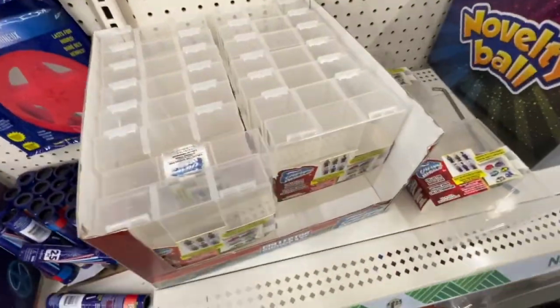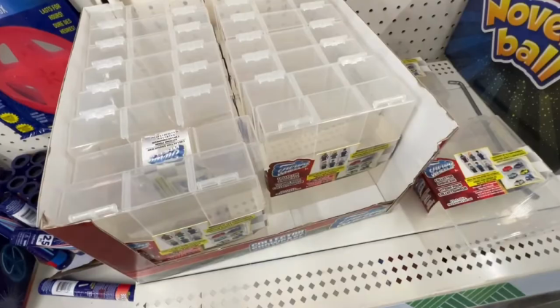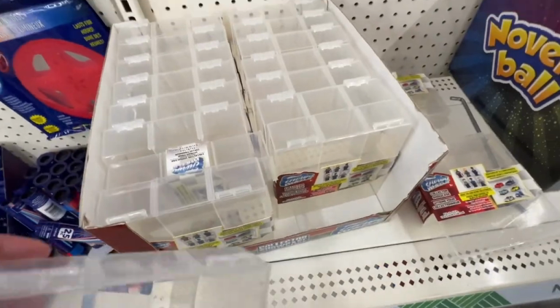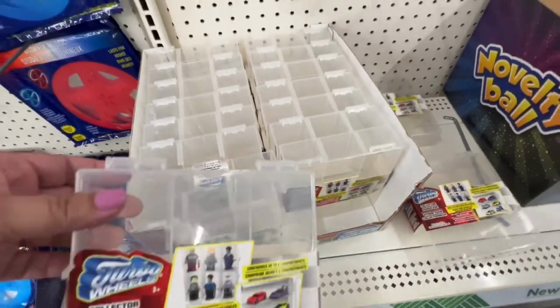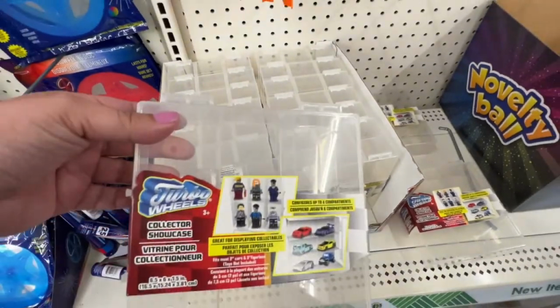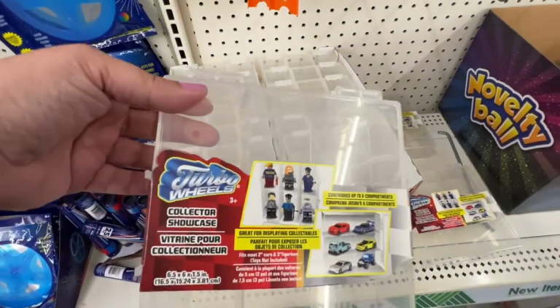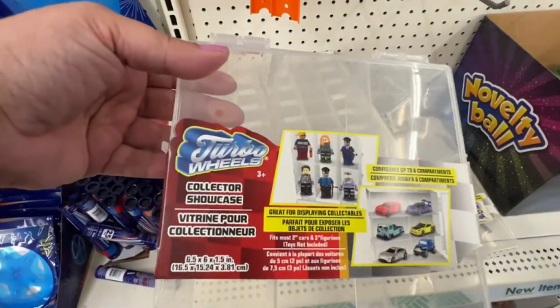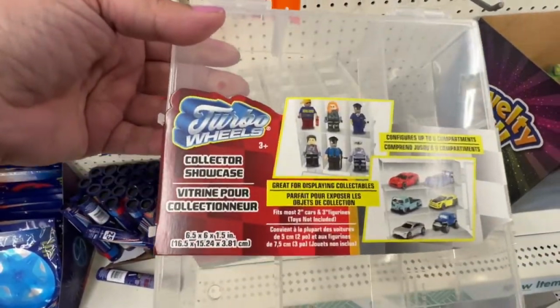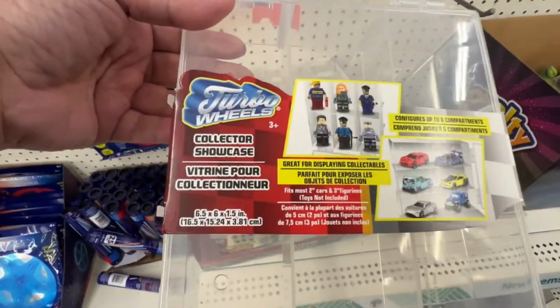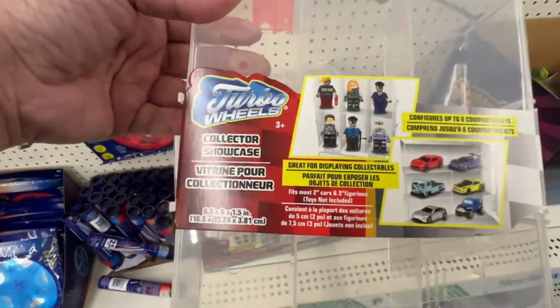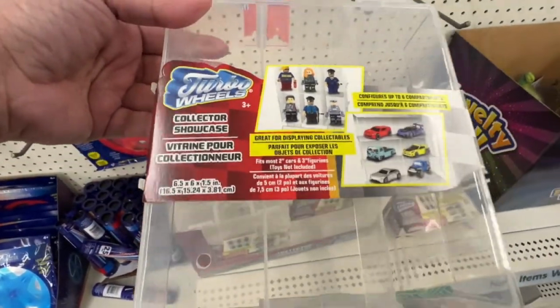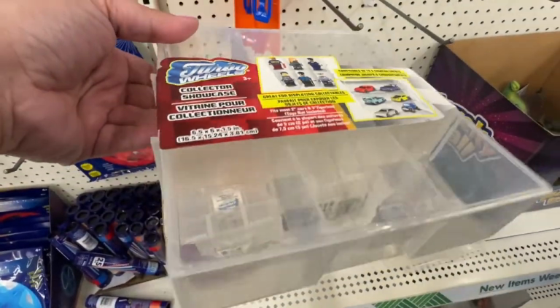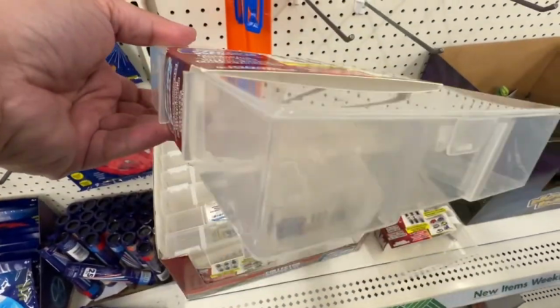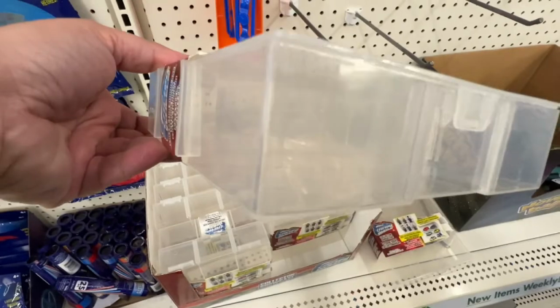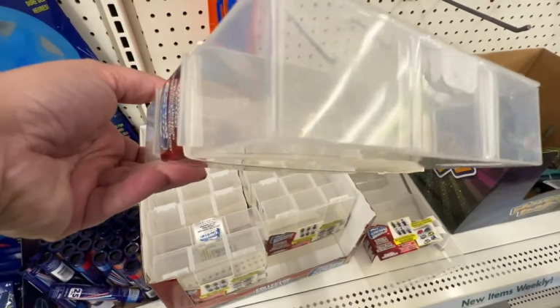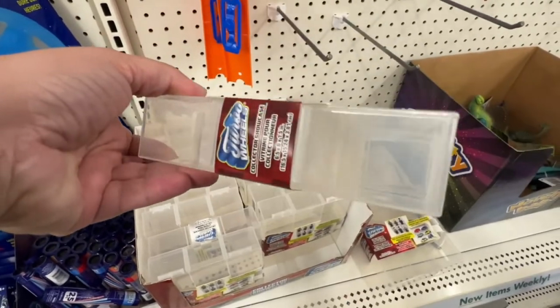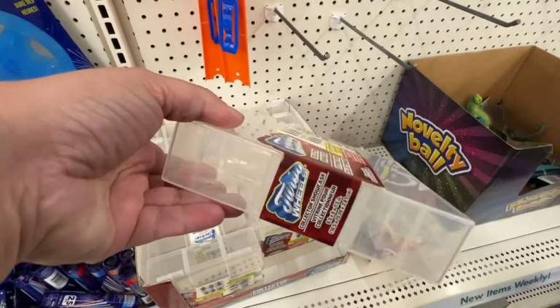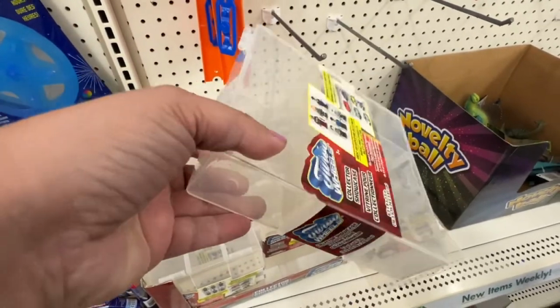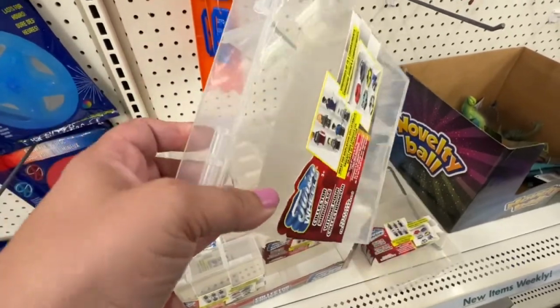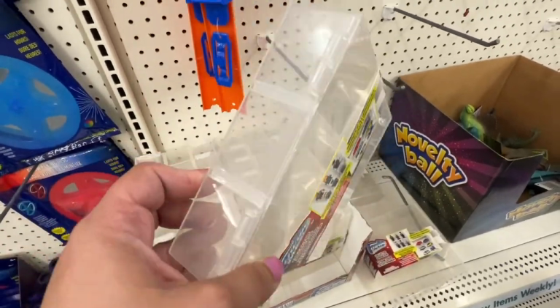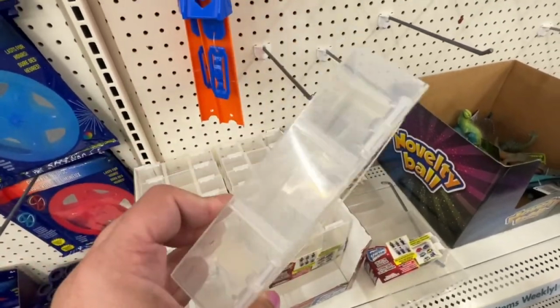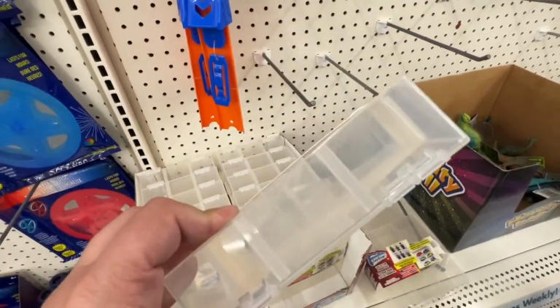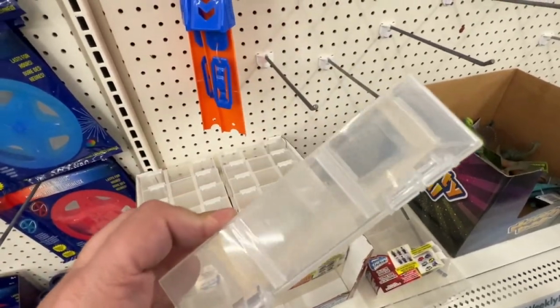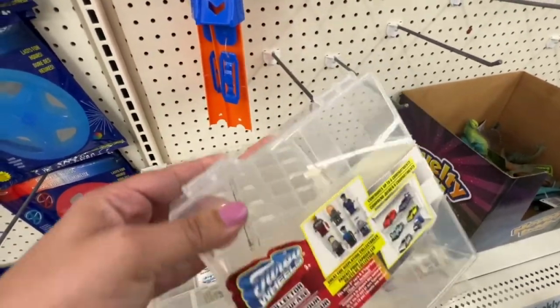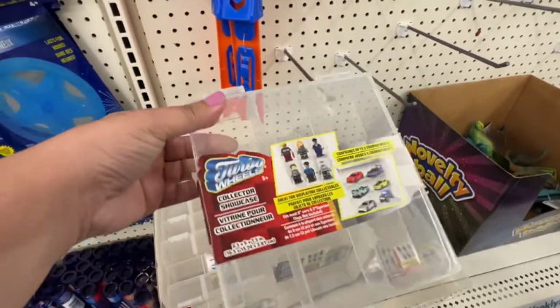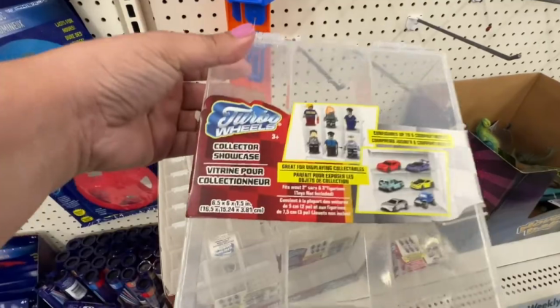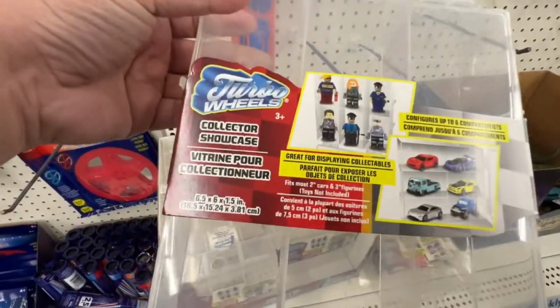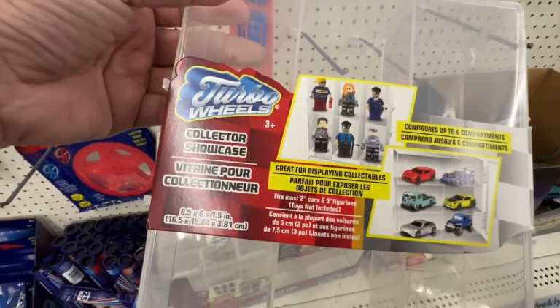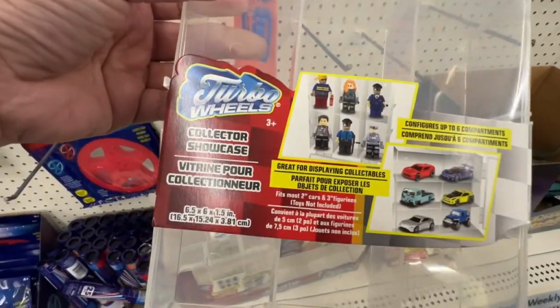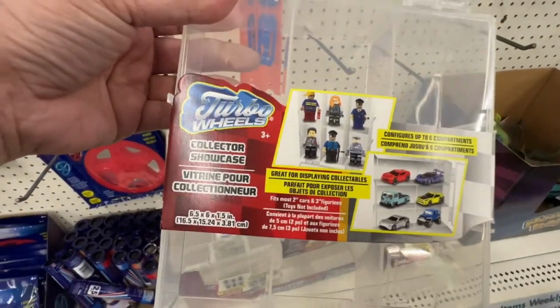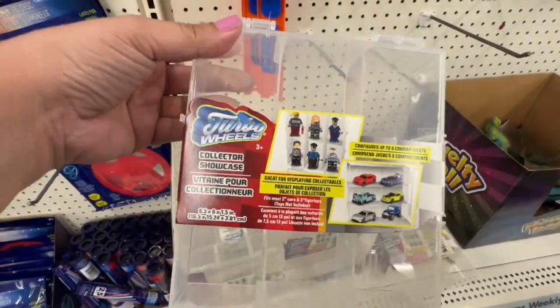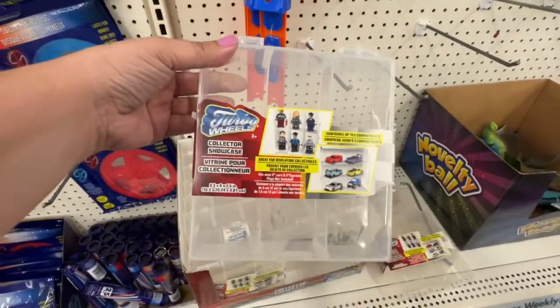I found these little boxes to store like collectibles — little cars or Lego figures and stuff — but I think they would be really great to use for storage for like pastels.